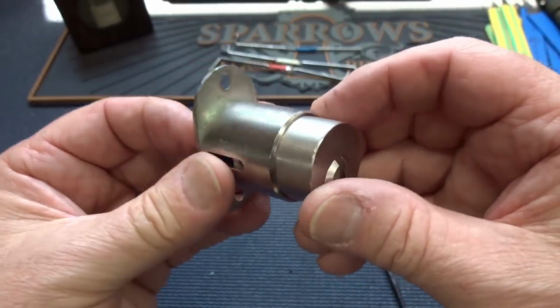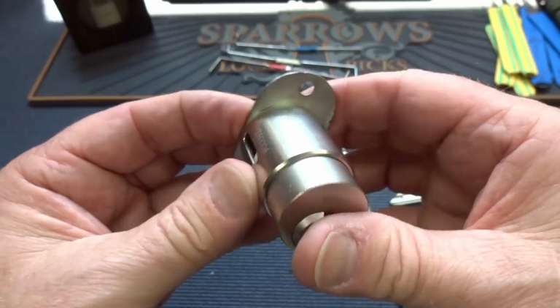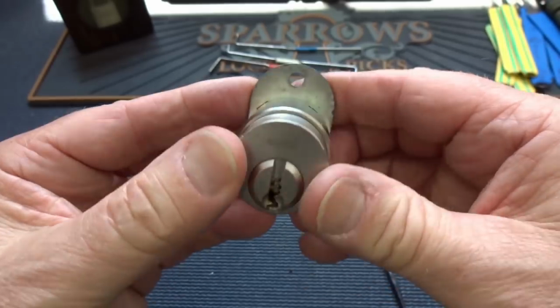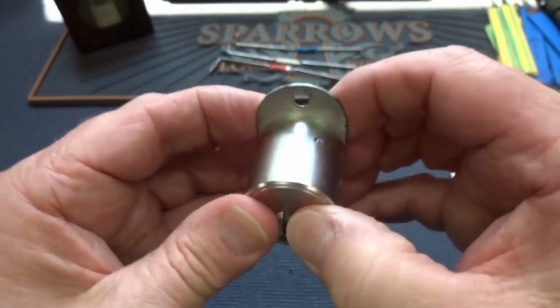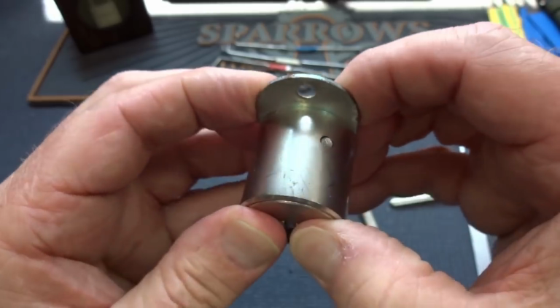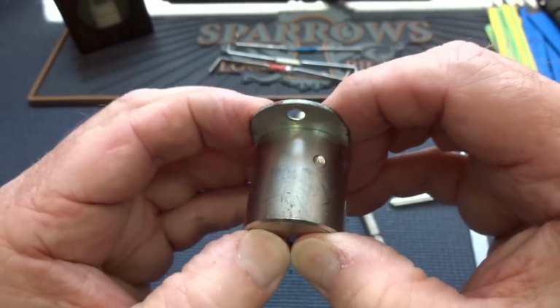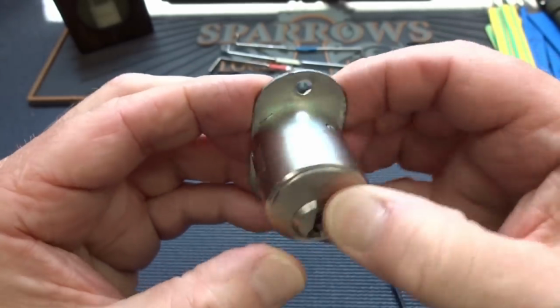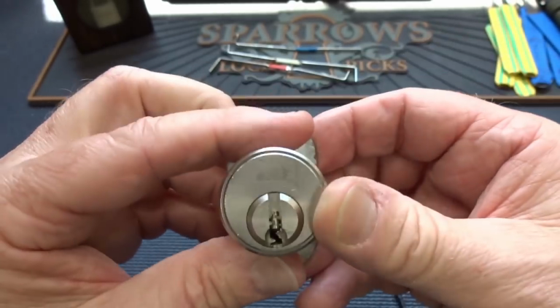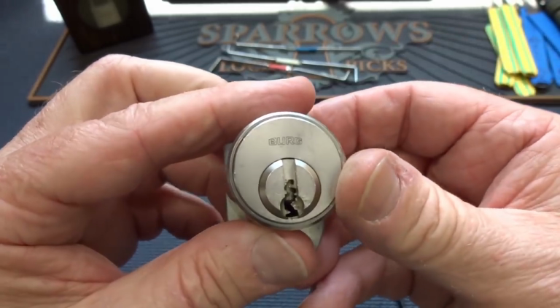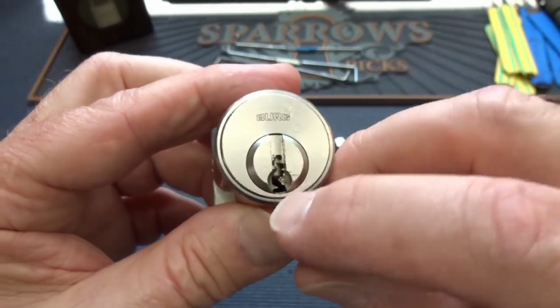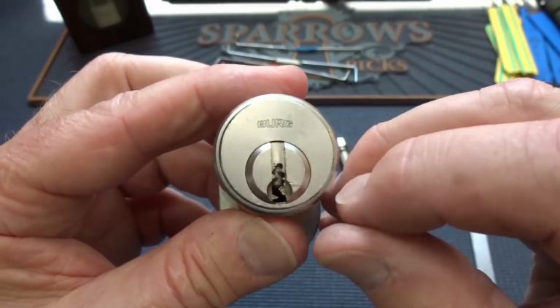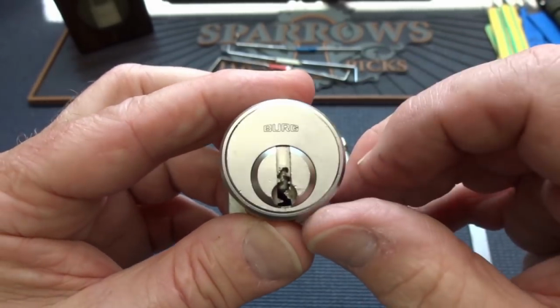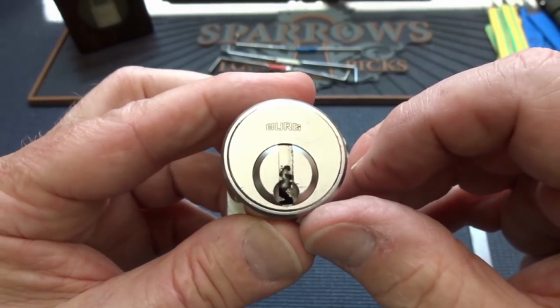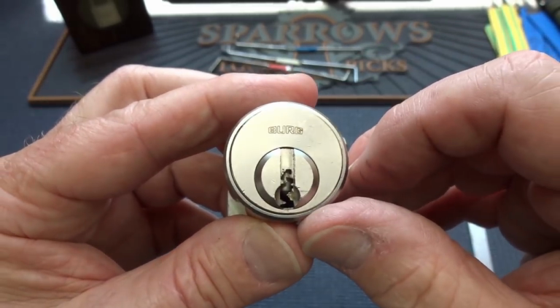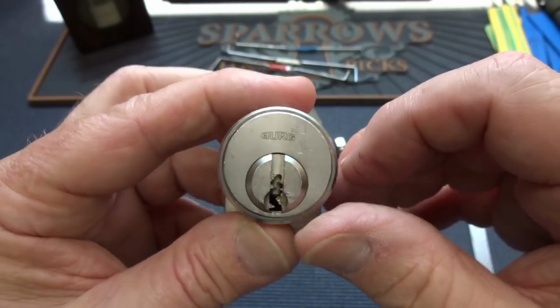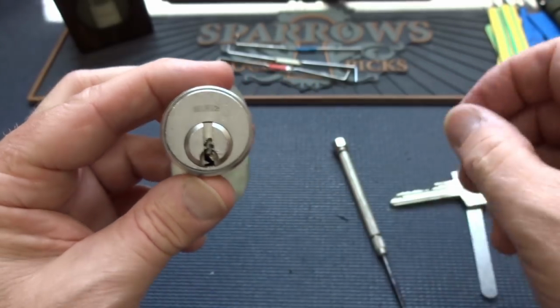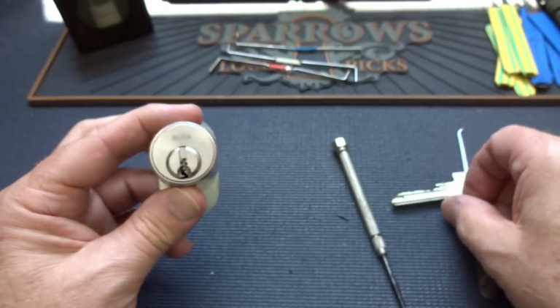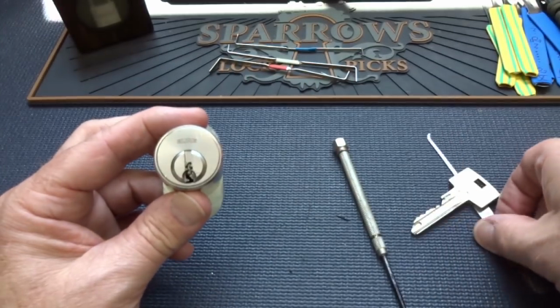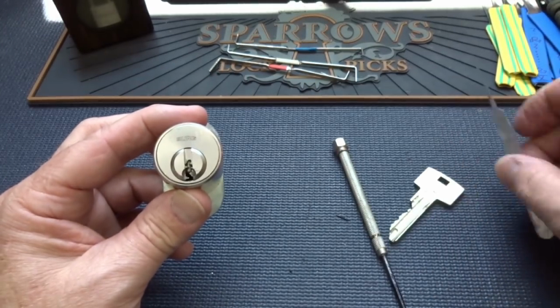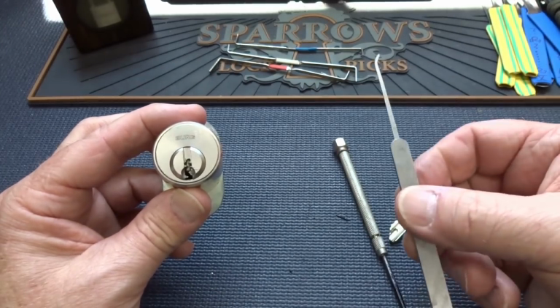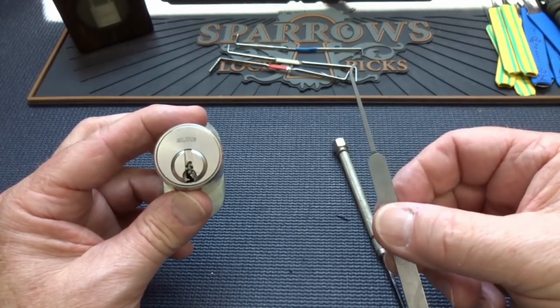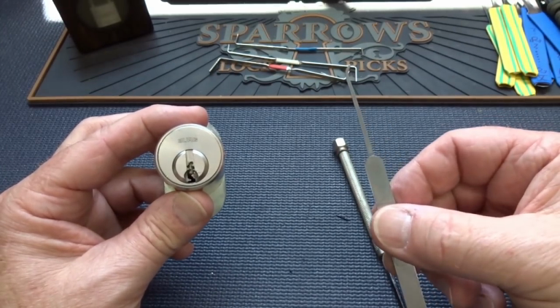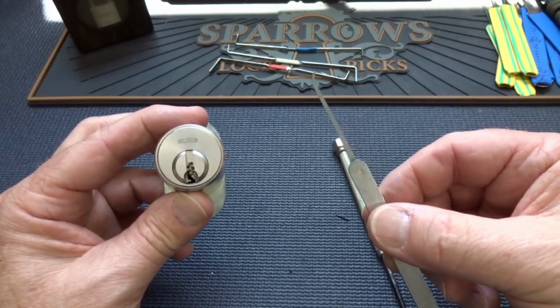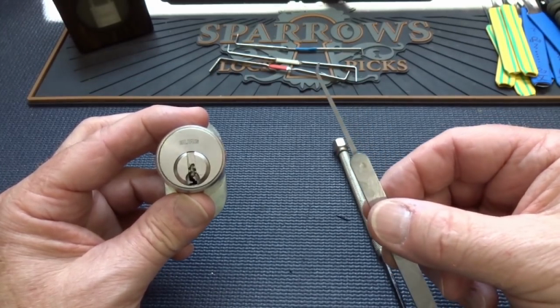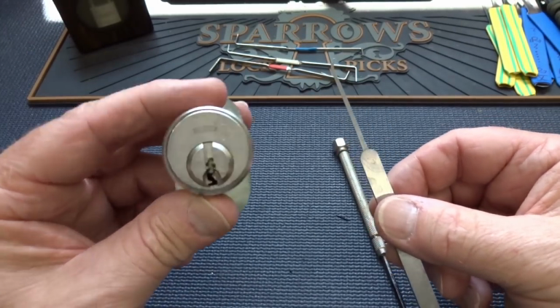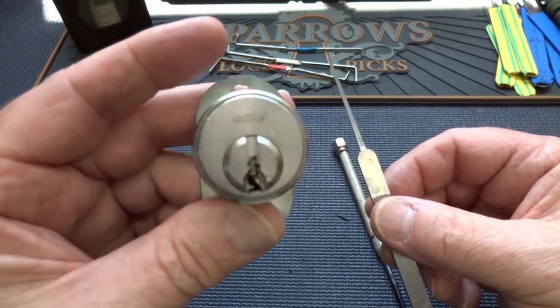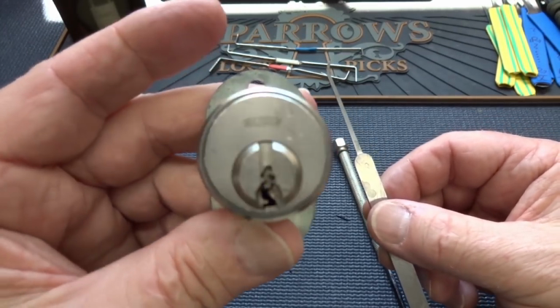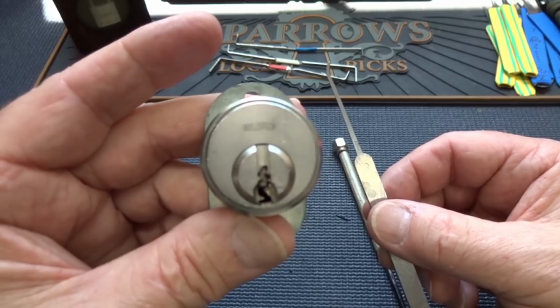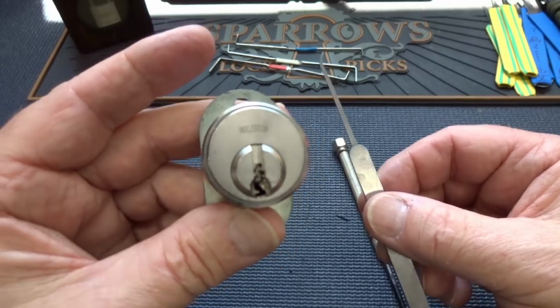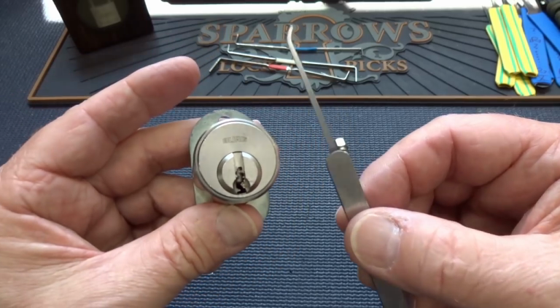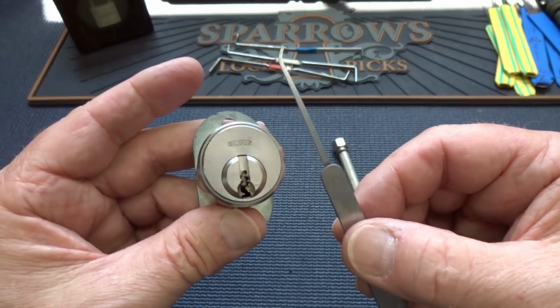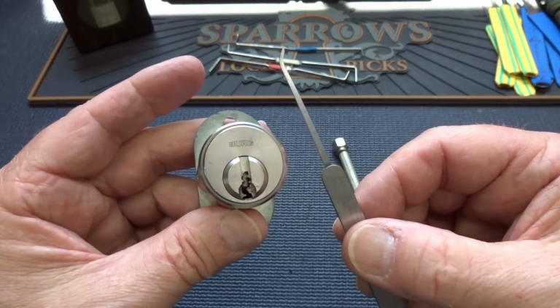Let me go ahead and lock this bad boy back up. I'm going to get him clamped up, put a mark on him, and let's see if I can finally get it picked because I got a new pick that's going to give me half a chance. I got a German lock, so I'm going to try a German pick.